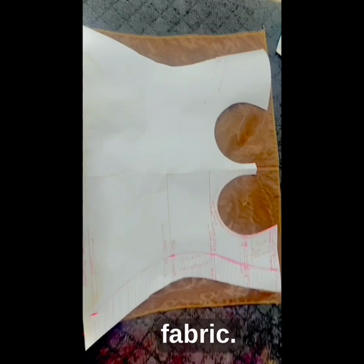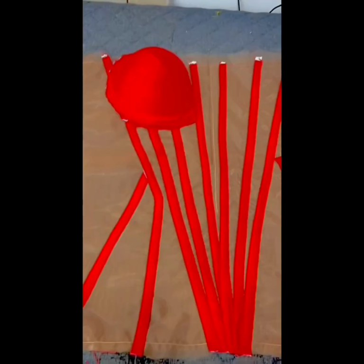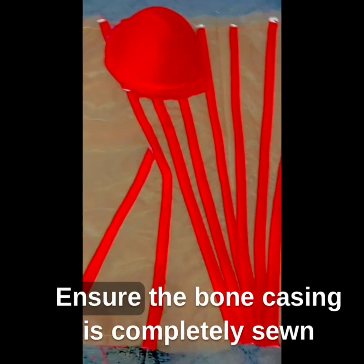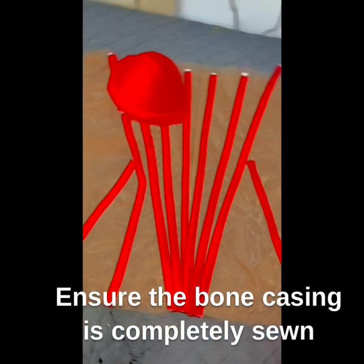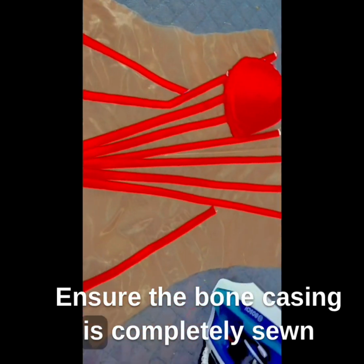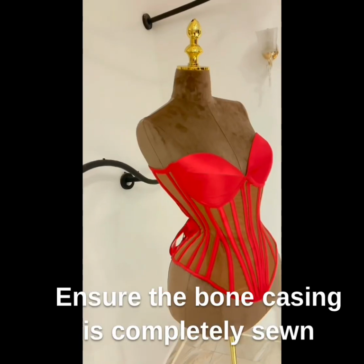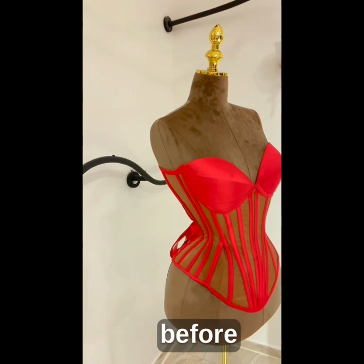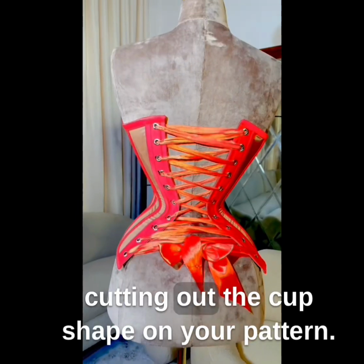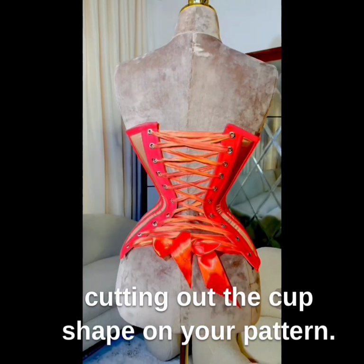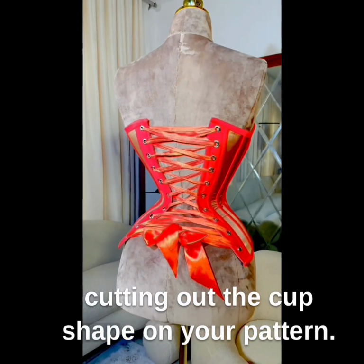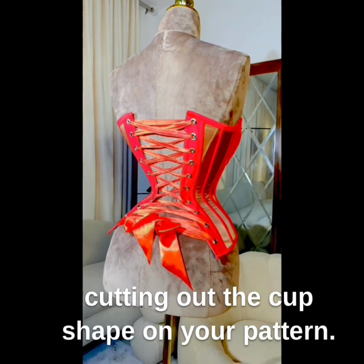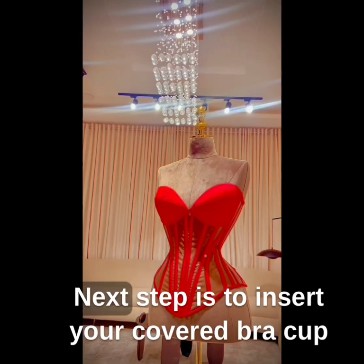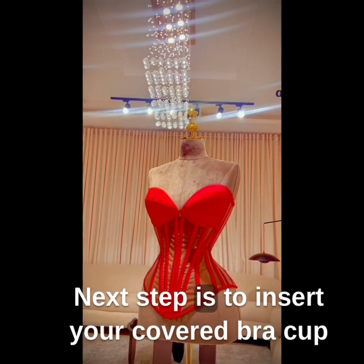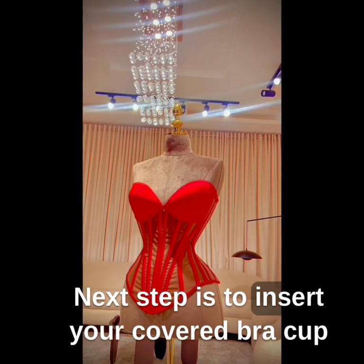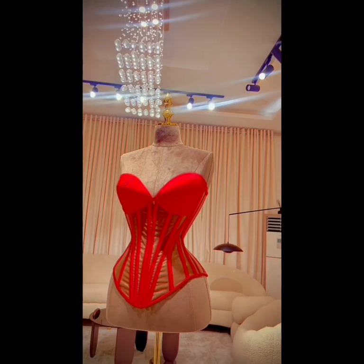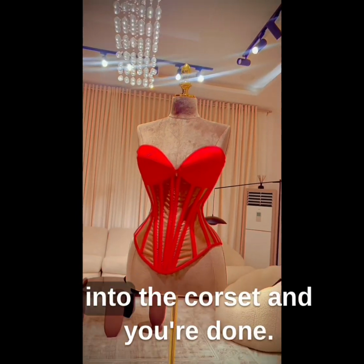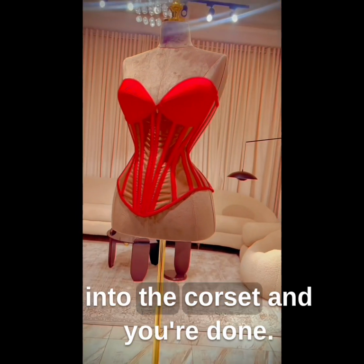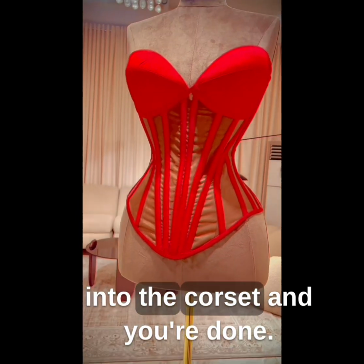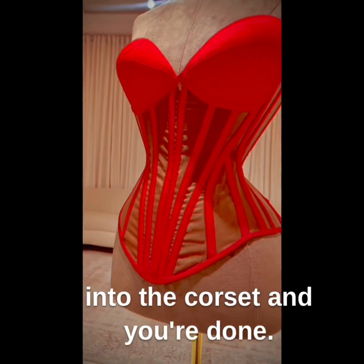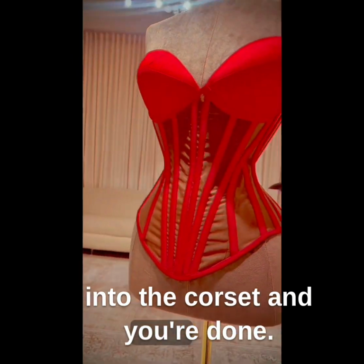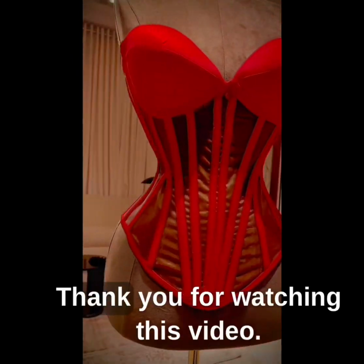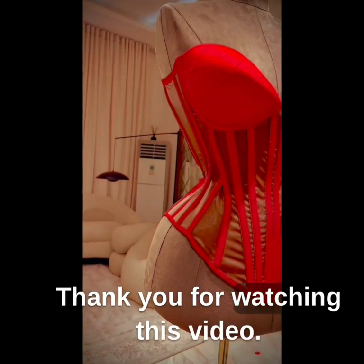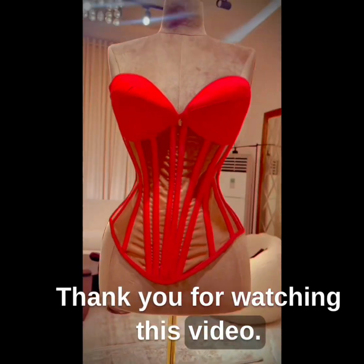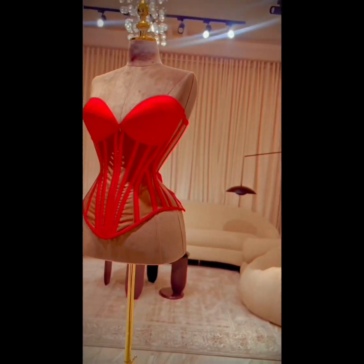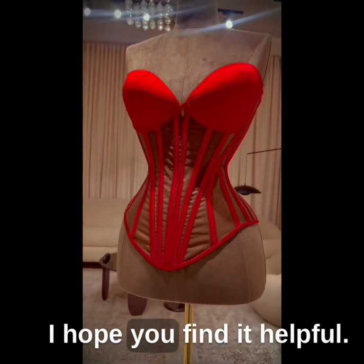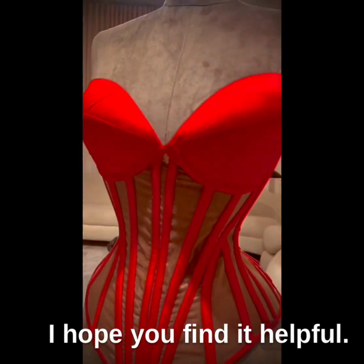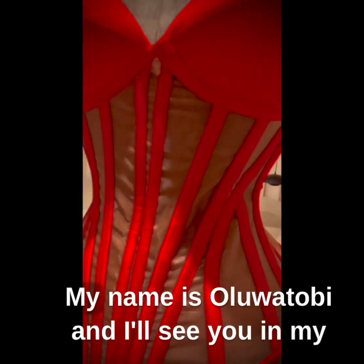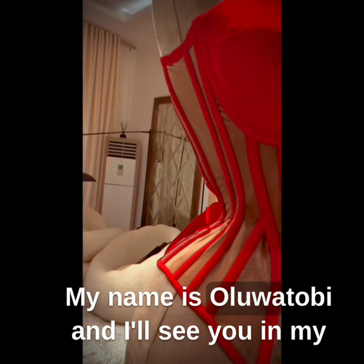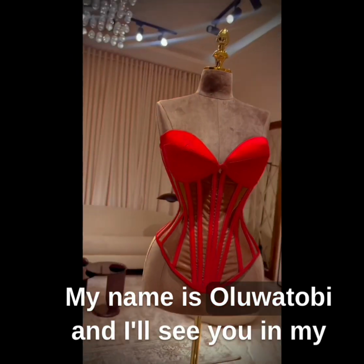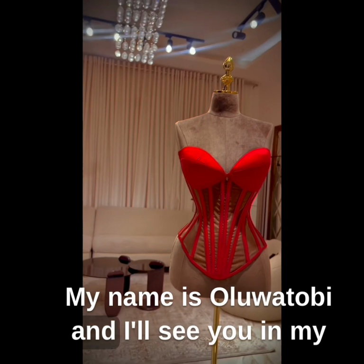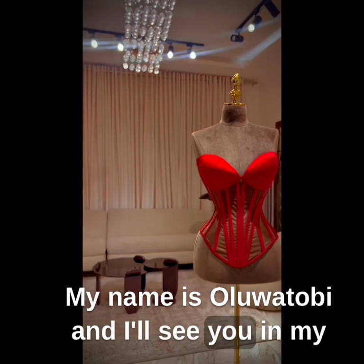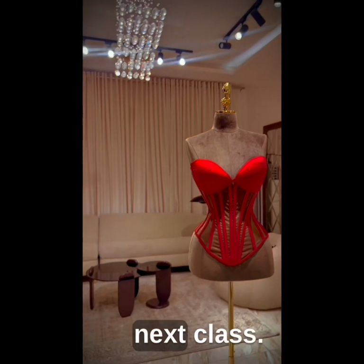Next step is to transfer your pattern onto your fabric. Ensure the bone casing is completely sewn before cutting out the cup shape on your pattern. Next step is to insert your bra cup into the corset, and you're done. Thank you for watching this video. I hope you found it helpful. My name is Uluwatubi, and I'll see you in my next class.